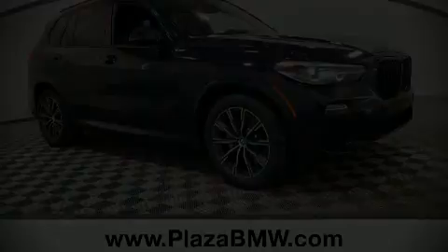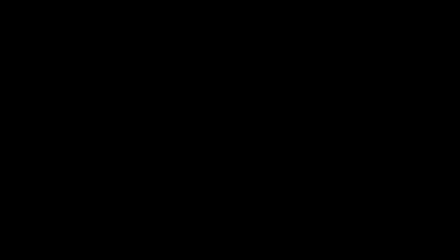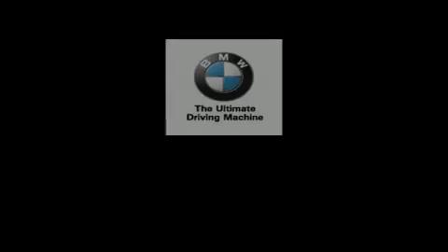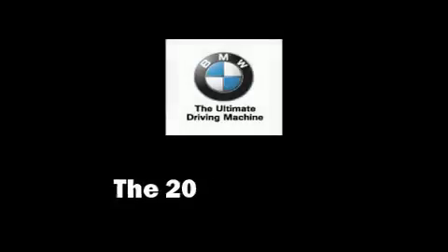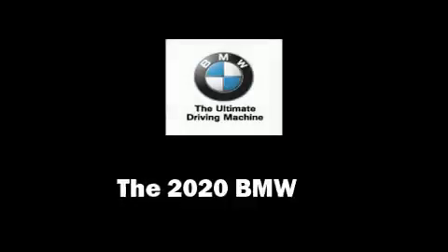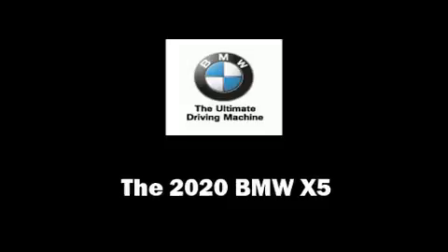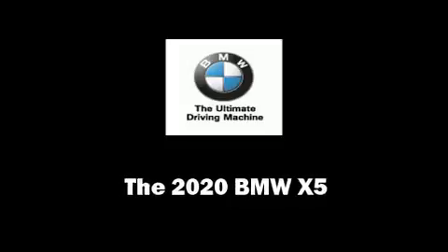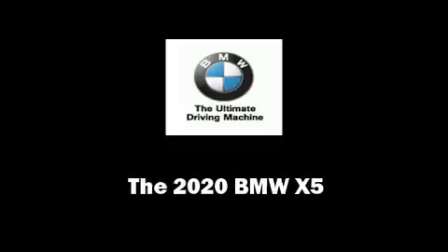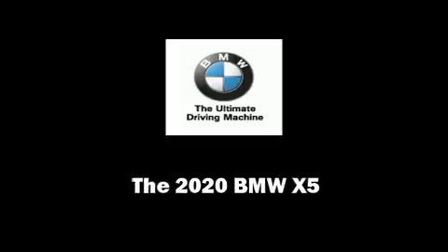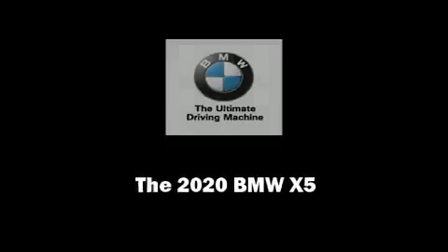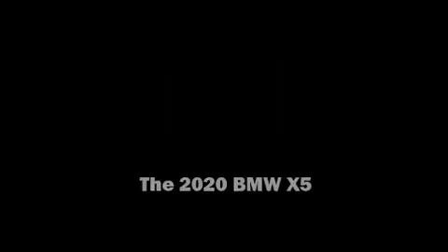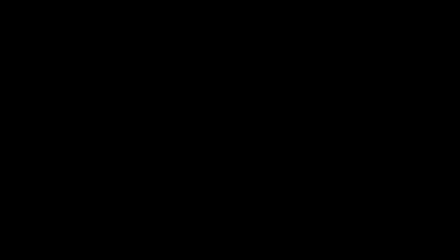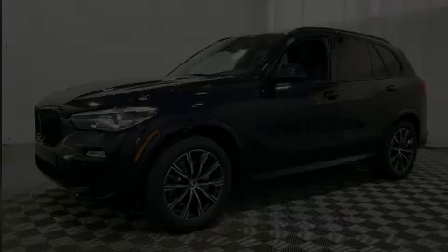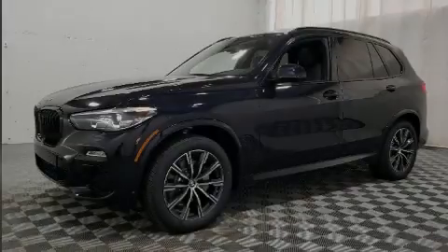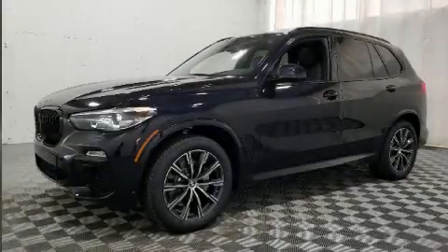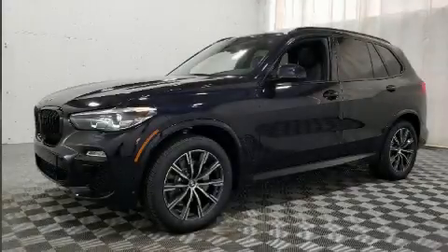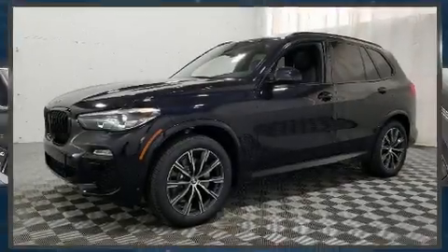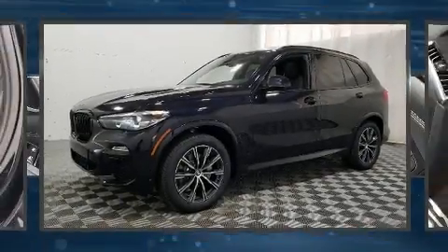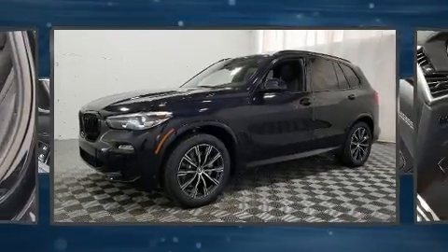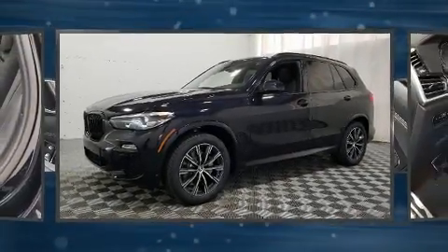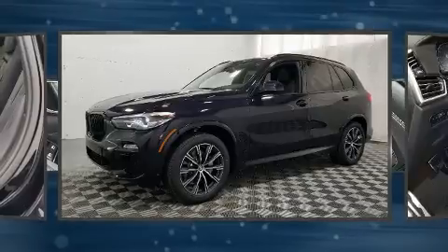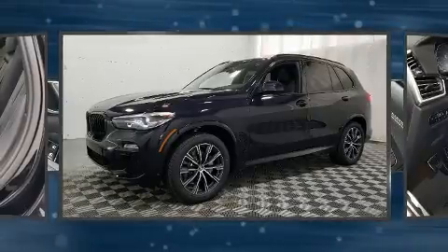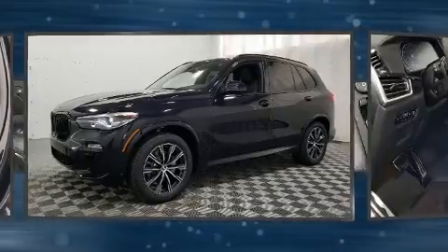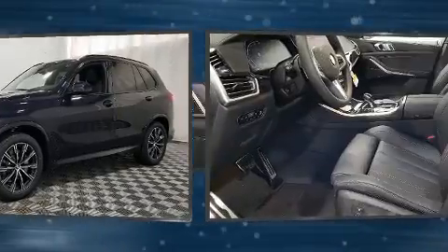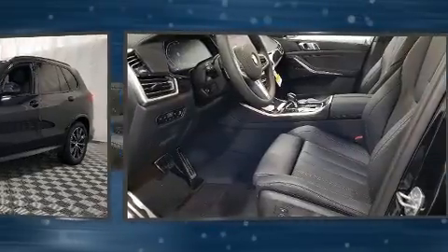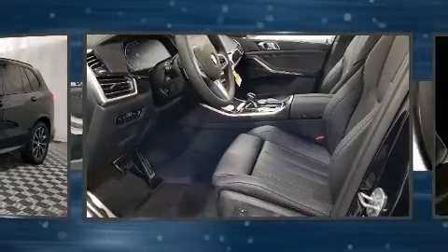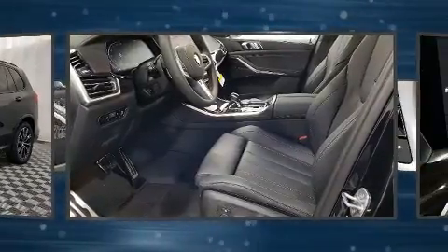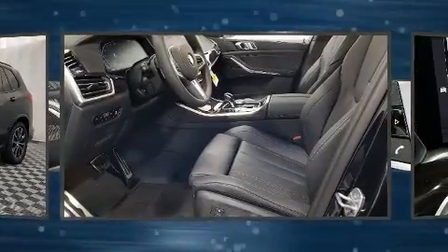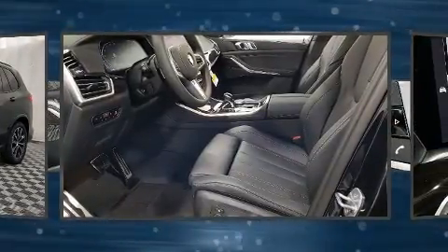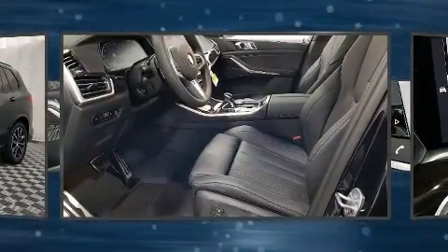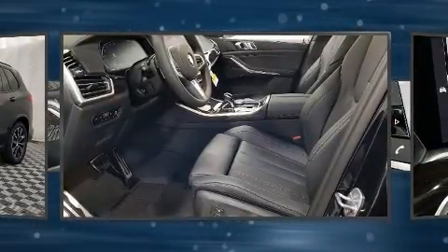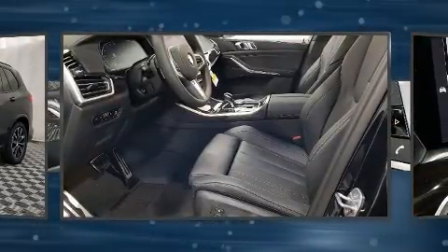Come test drive this 2020 BMW X5. Turbocharger technology provides forced air induction, enhancing performance while preserving fuel economy.